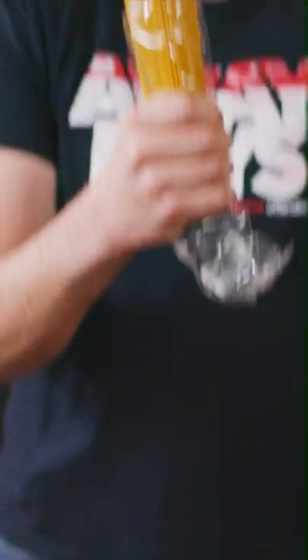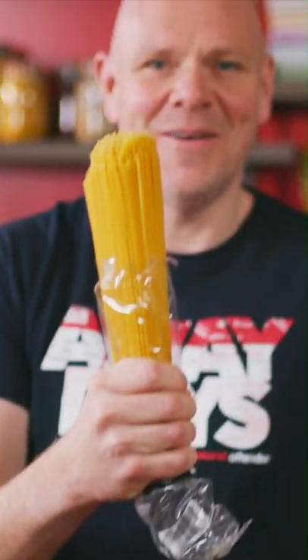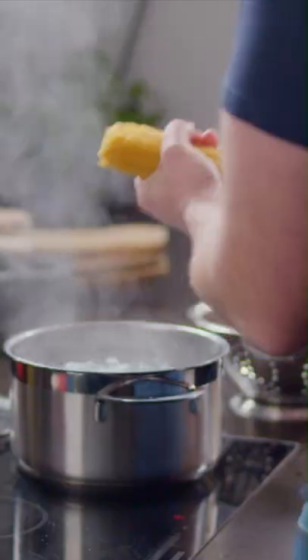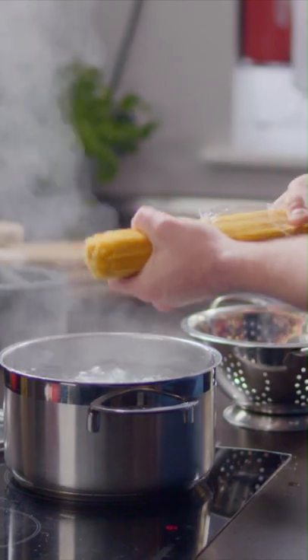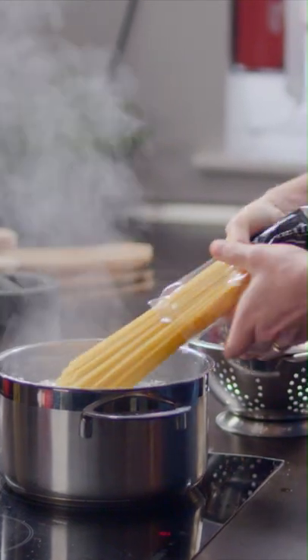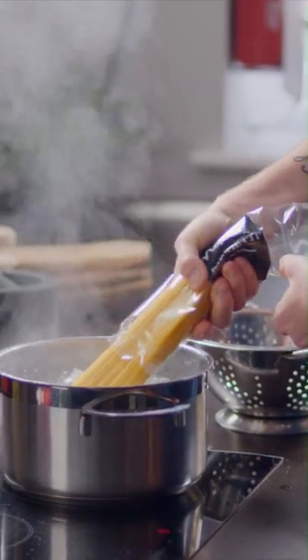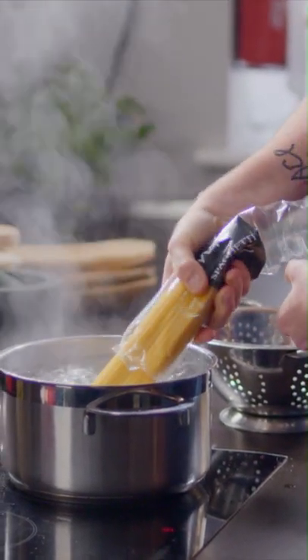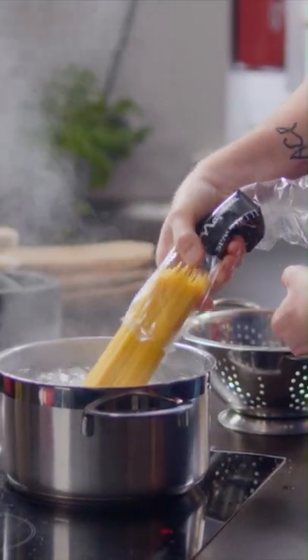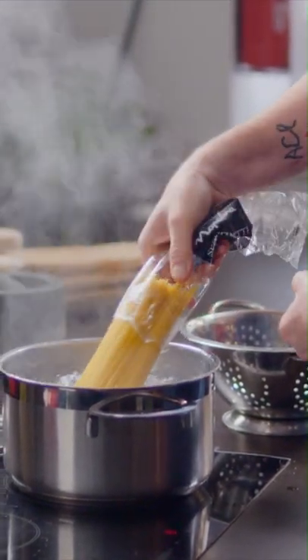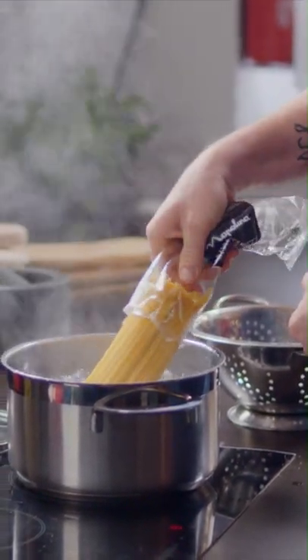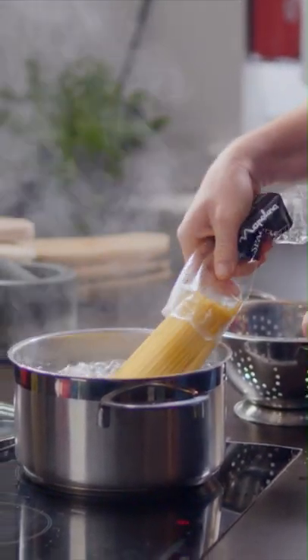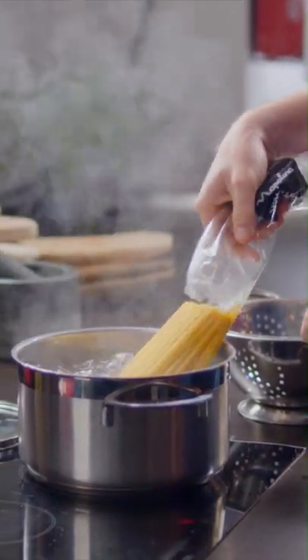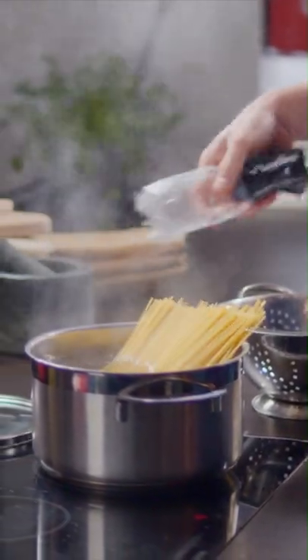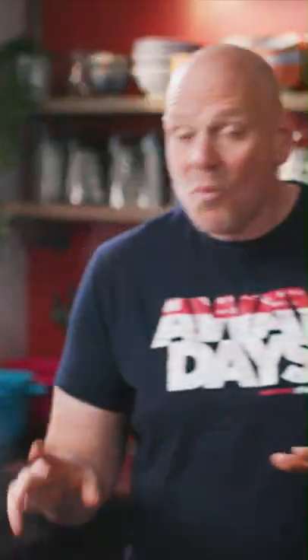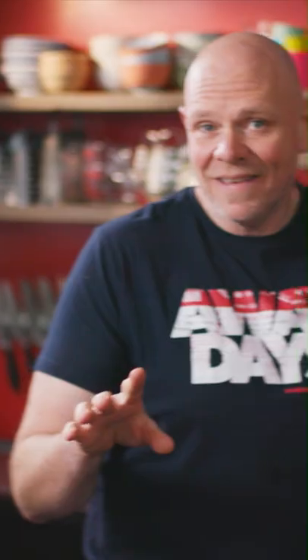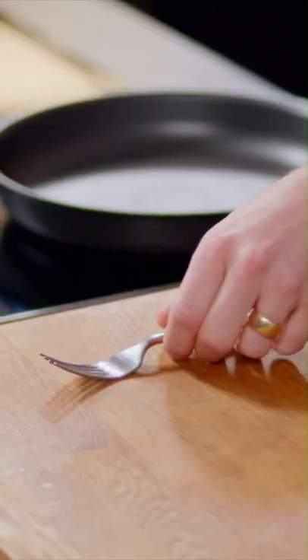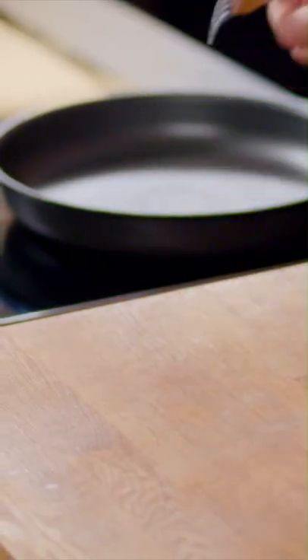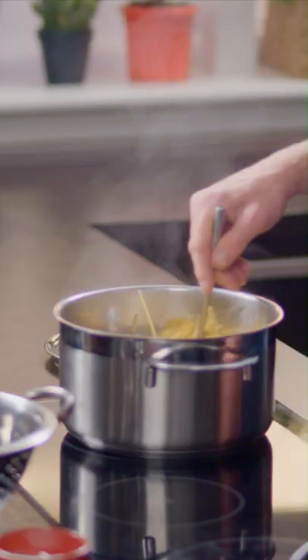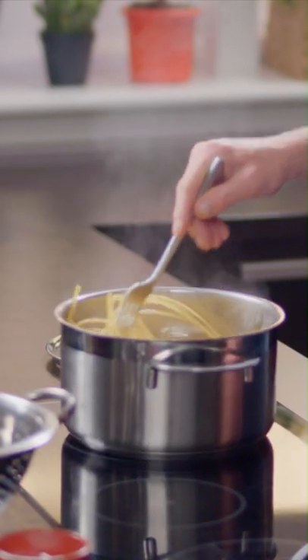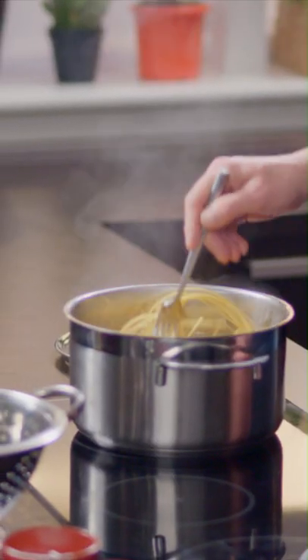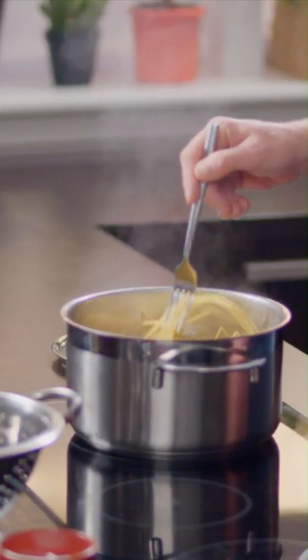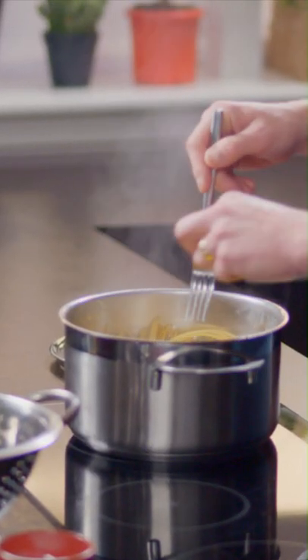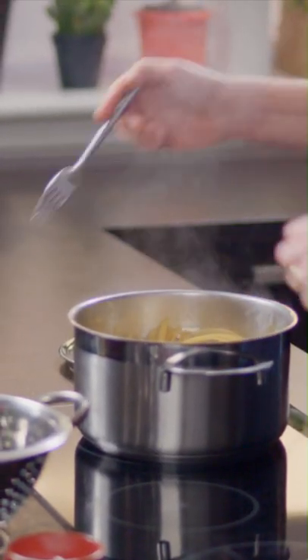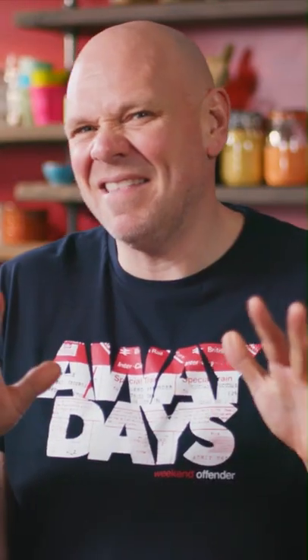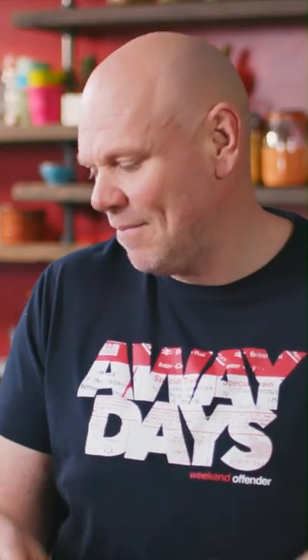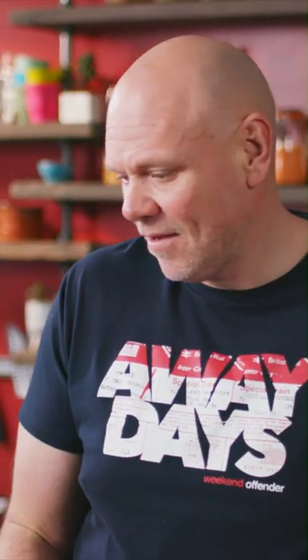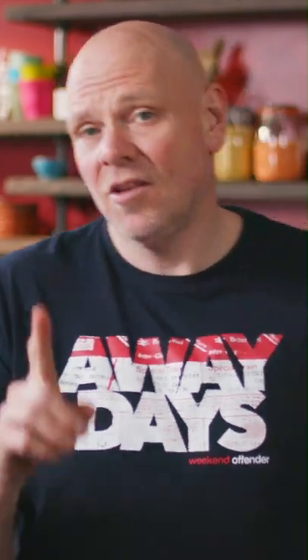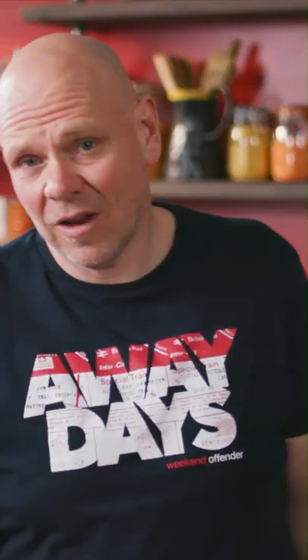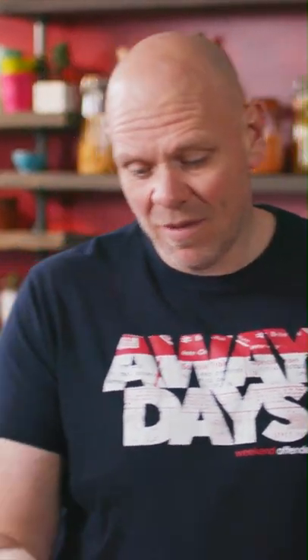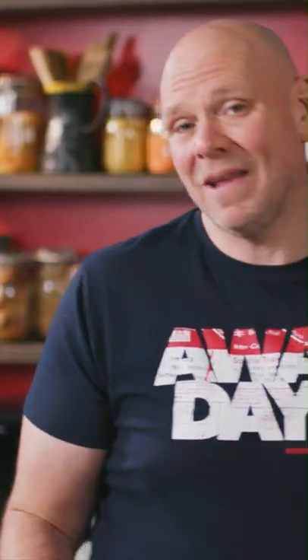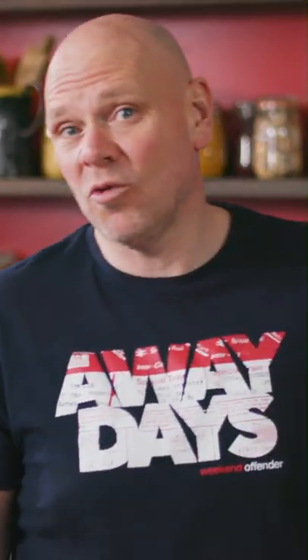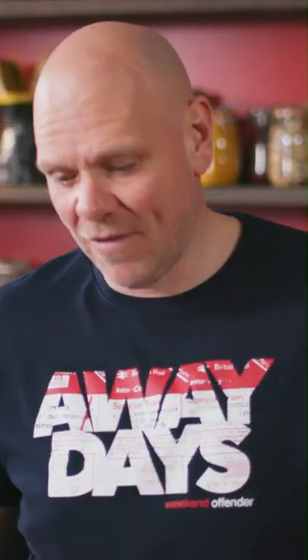Just drop it in and you'll think it doesn't all fit in the pan, but don't worry. Grab a fork and you can push it in. It will be around about eight to ten minutes — just enough time to make the sauce to go with it.